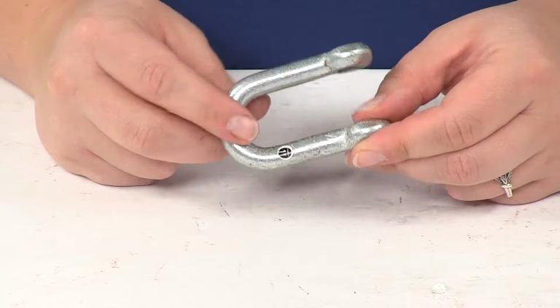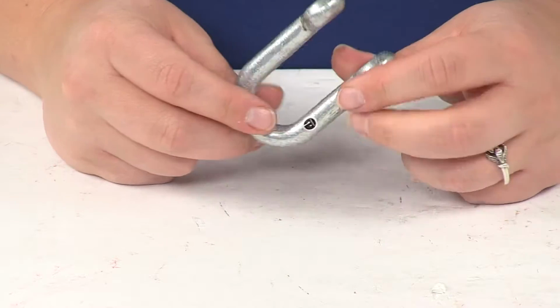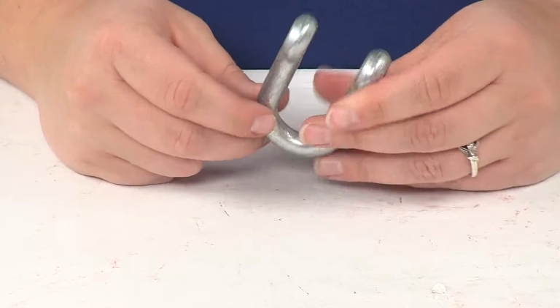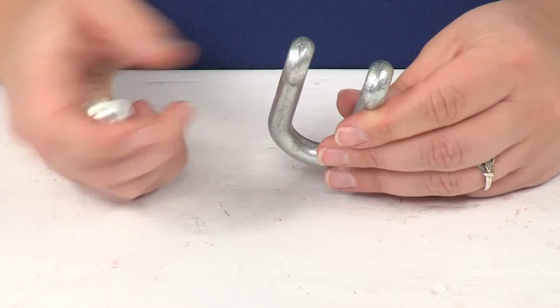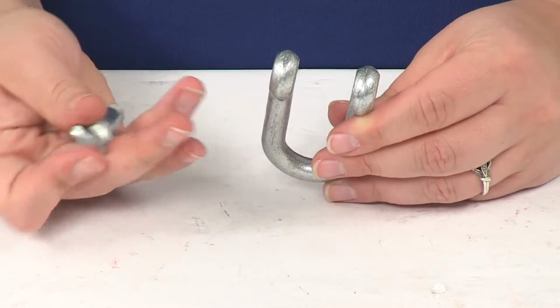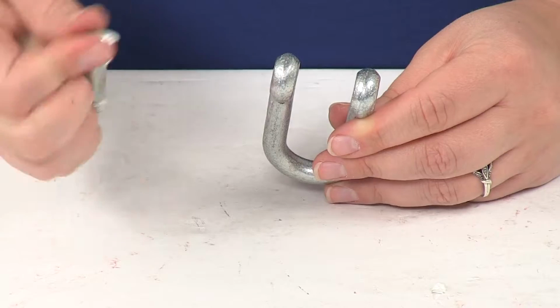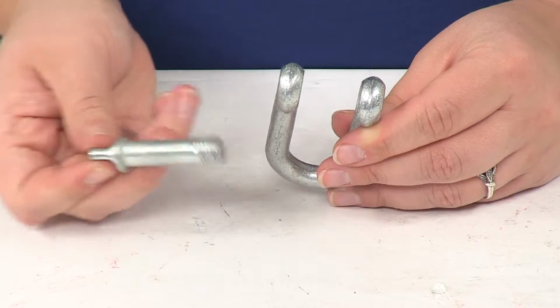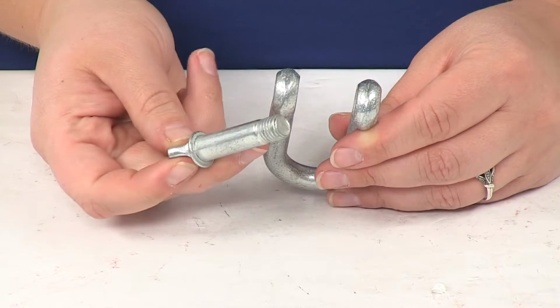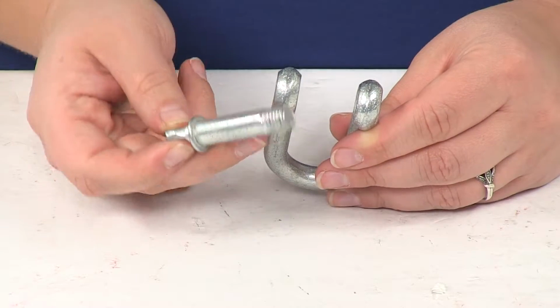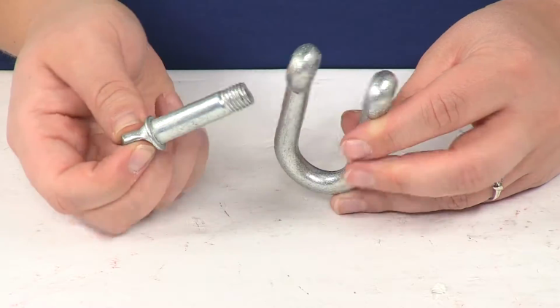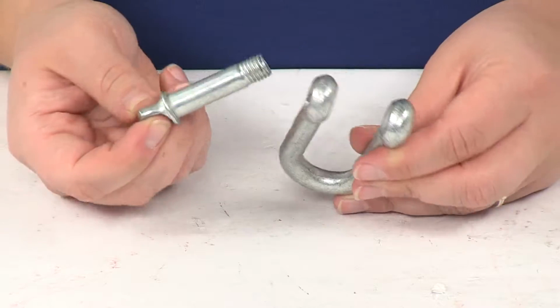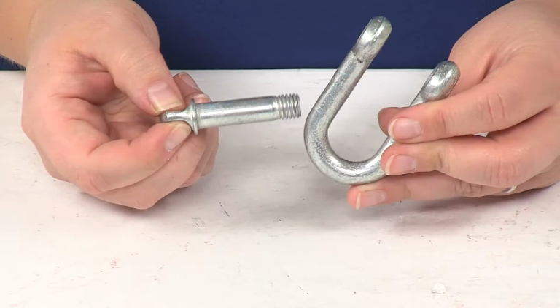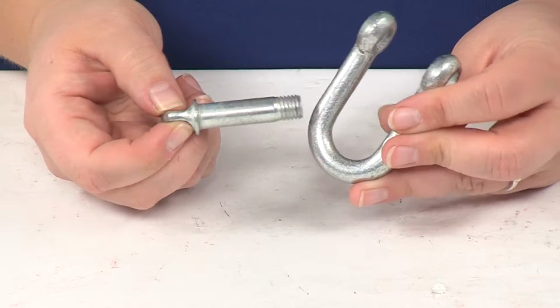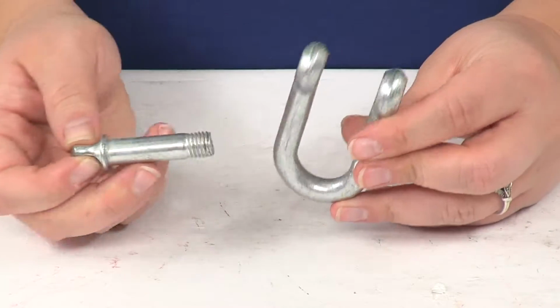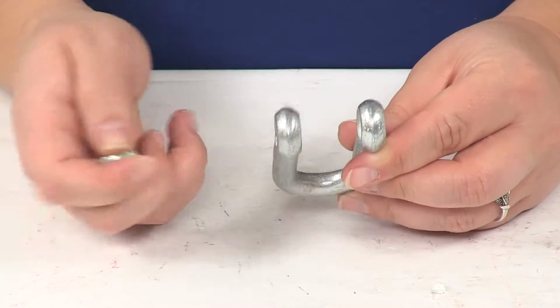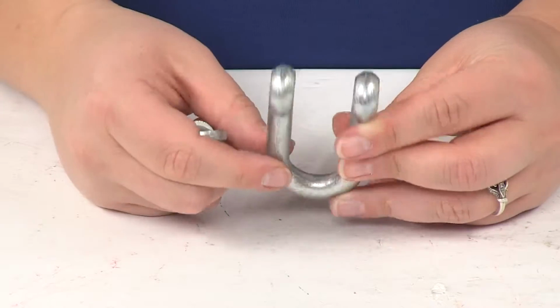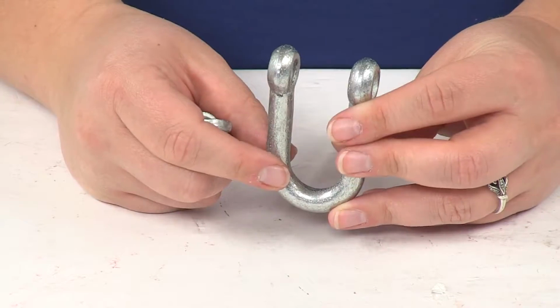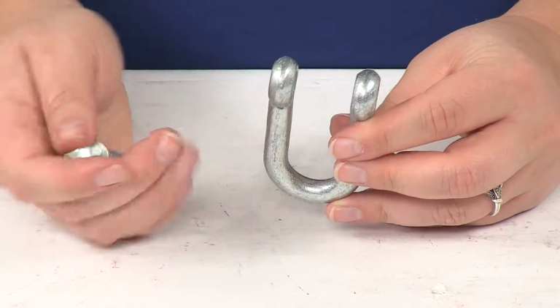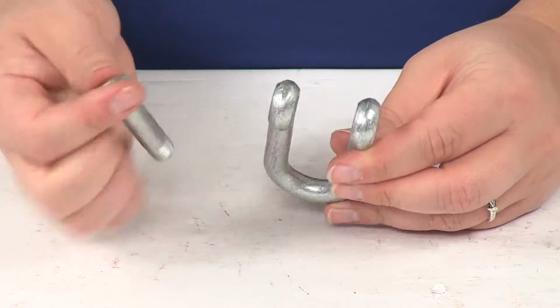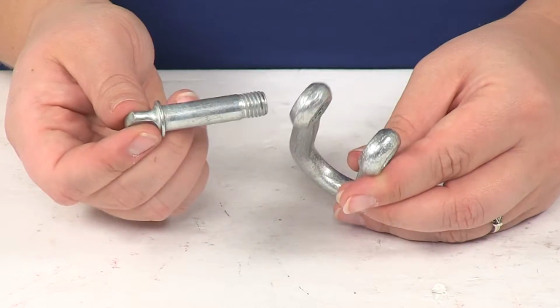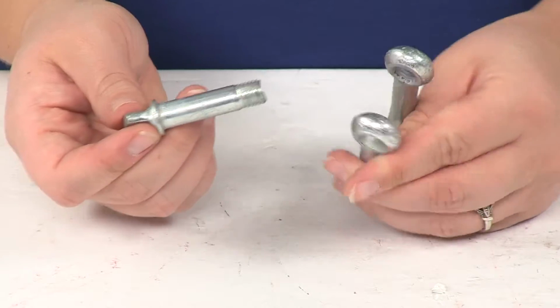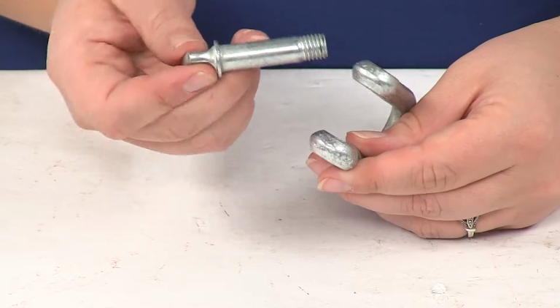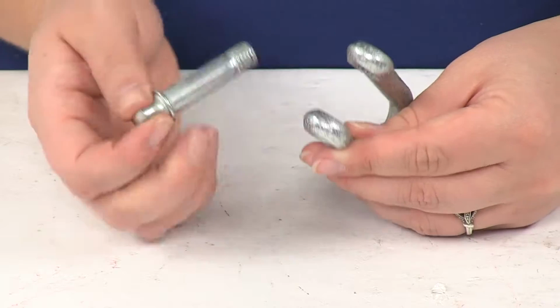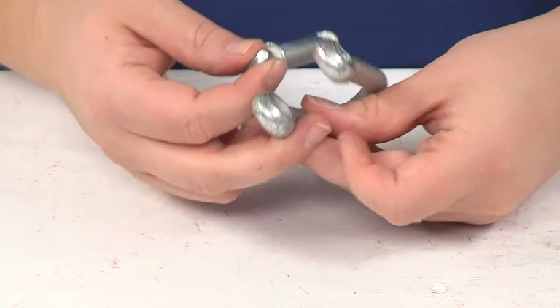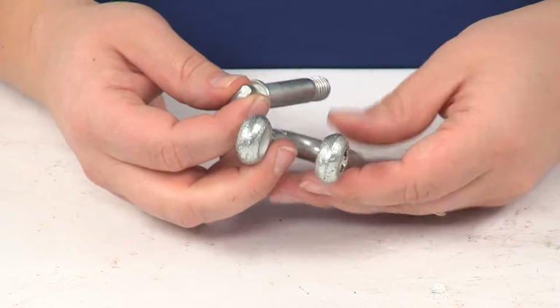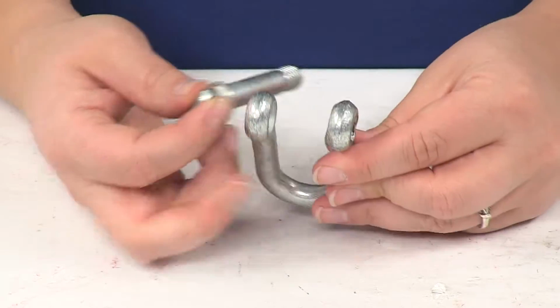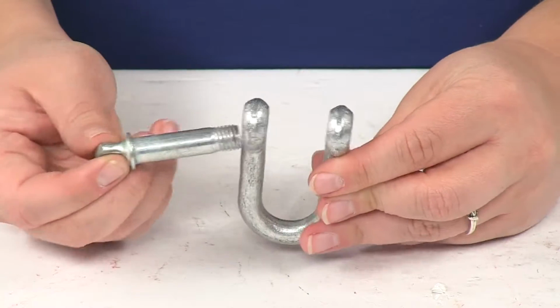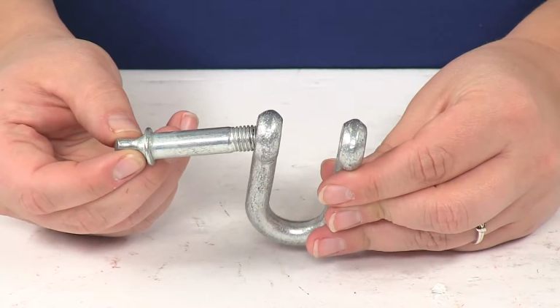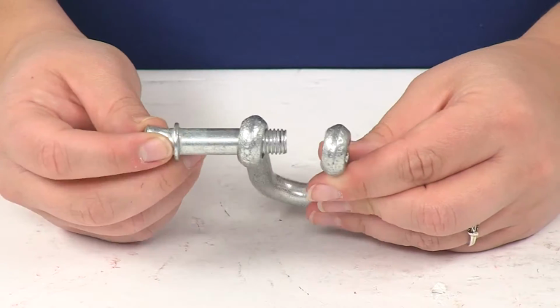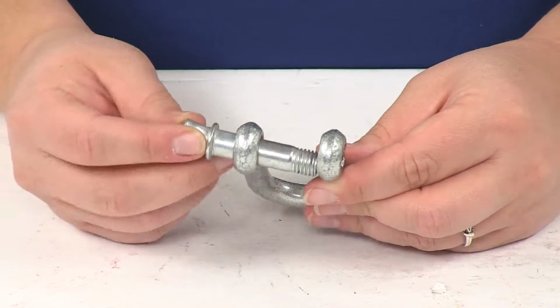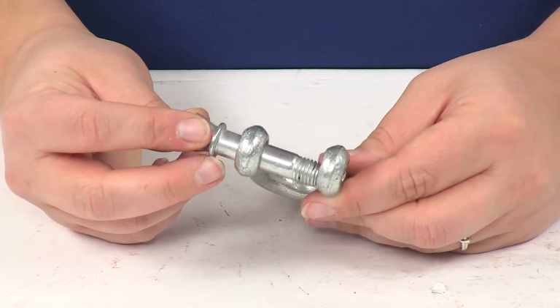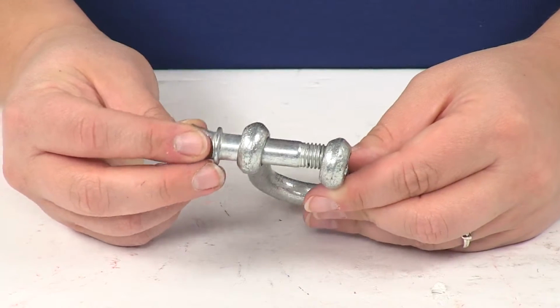You just unthread that pin there and you can slide whatever it is you need to connect. Only one side of this is threaded, so keep that in mind — it only goes one way.